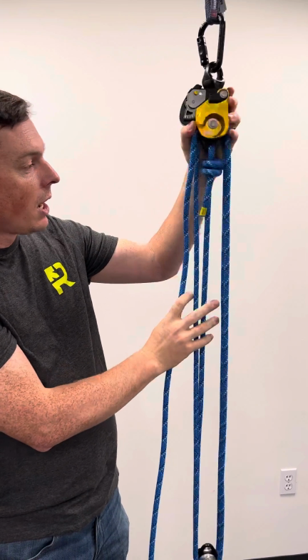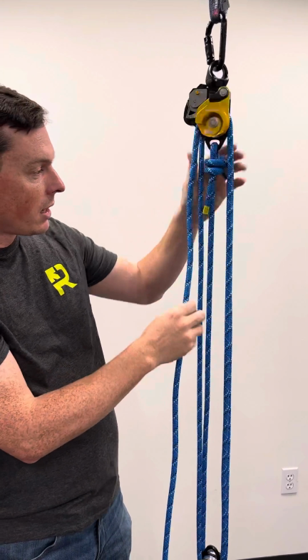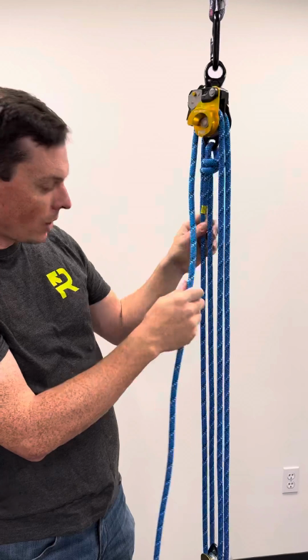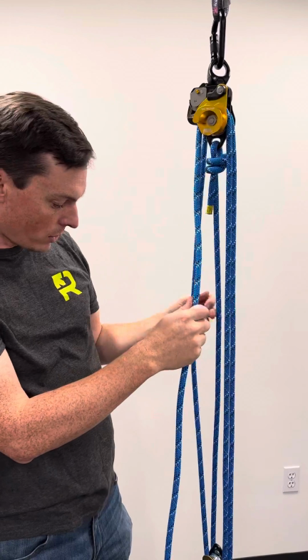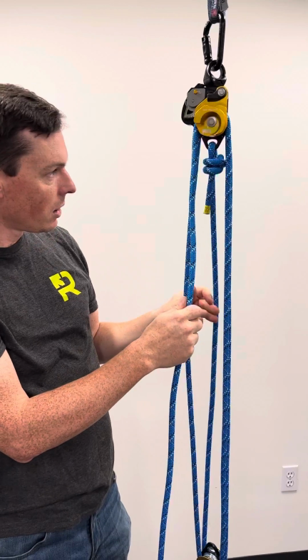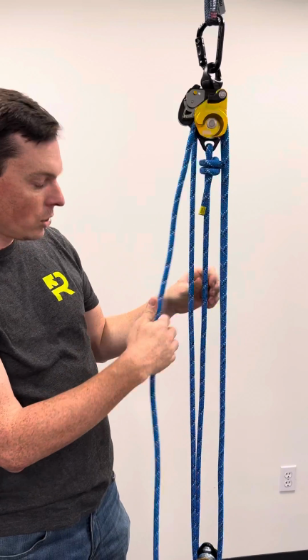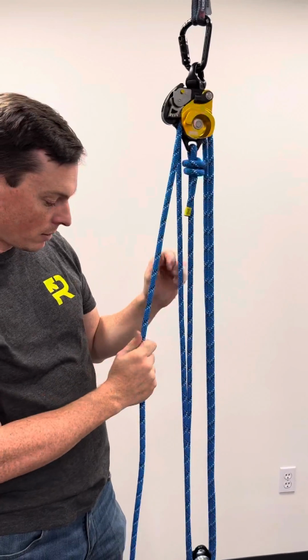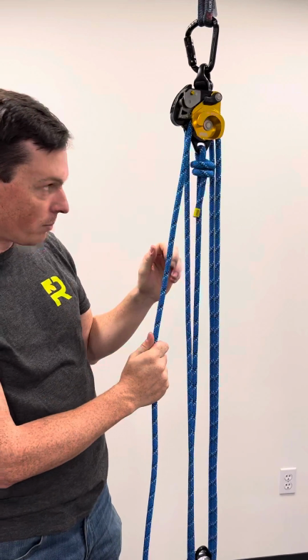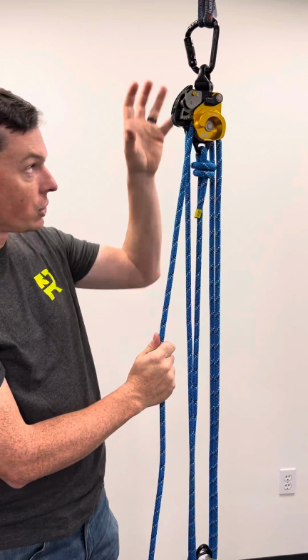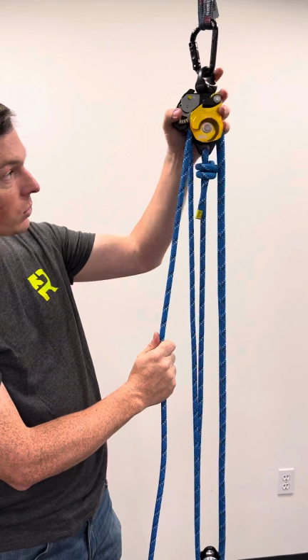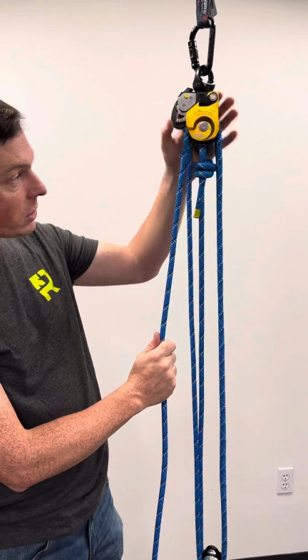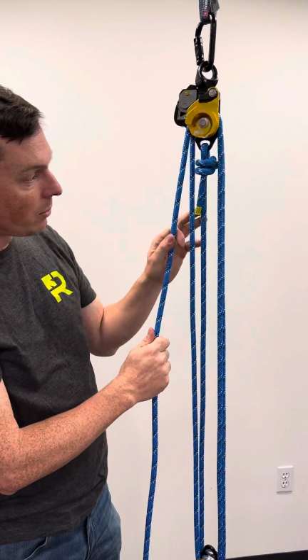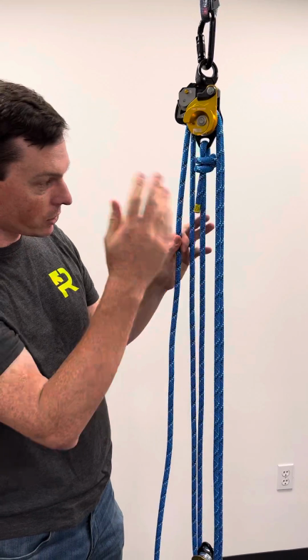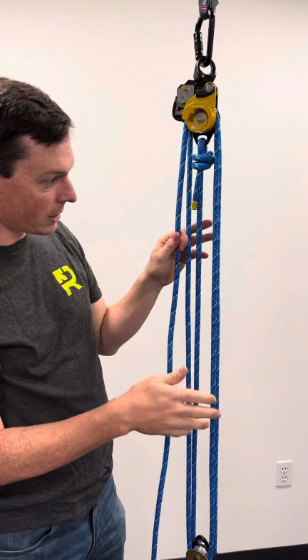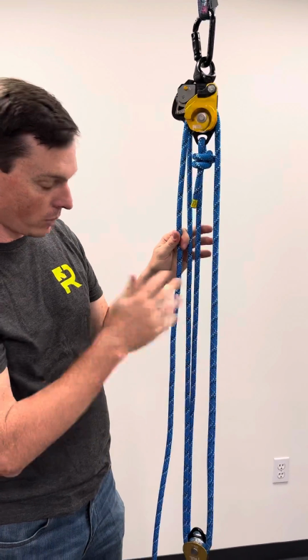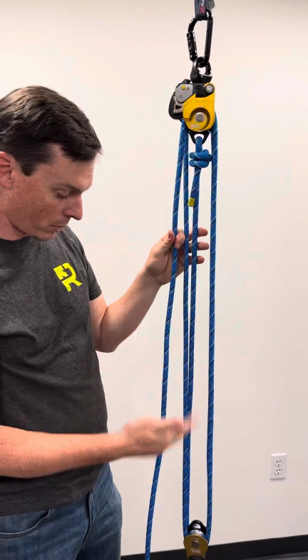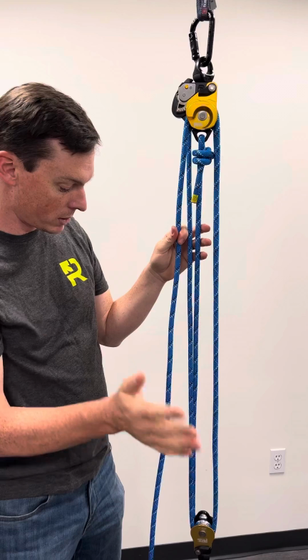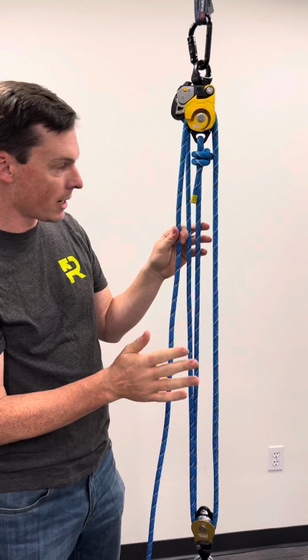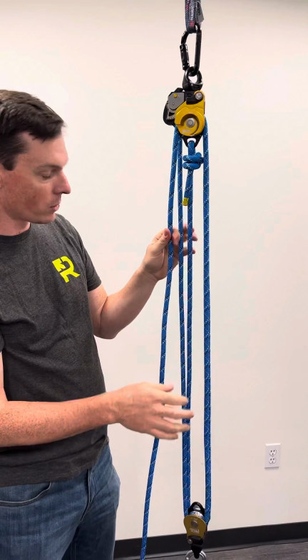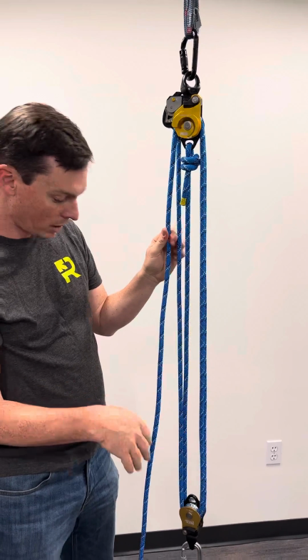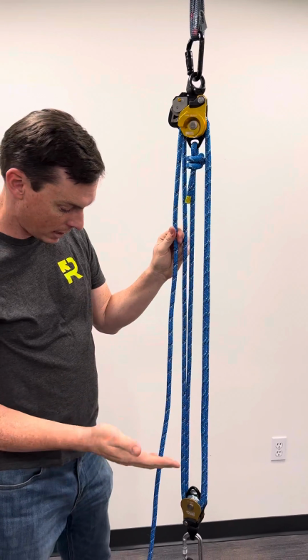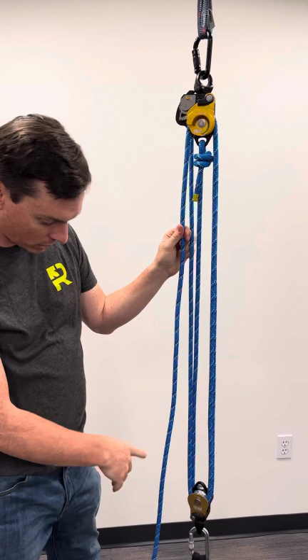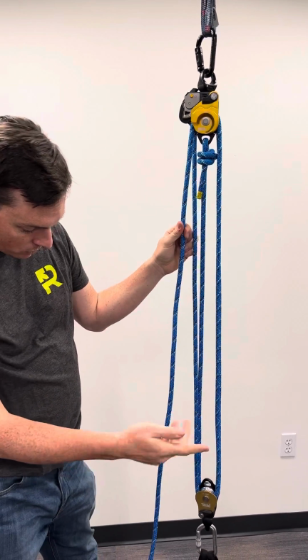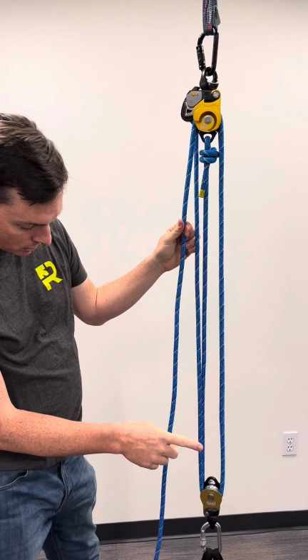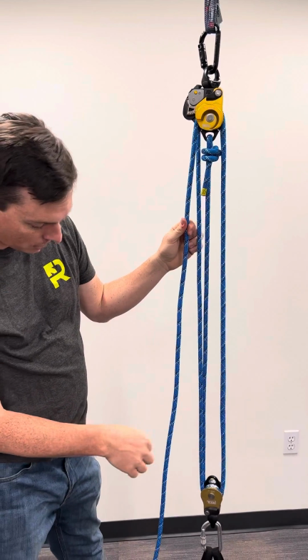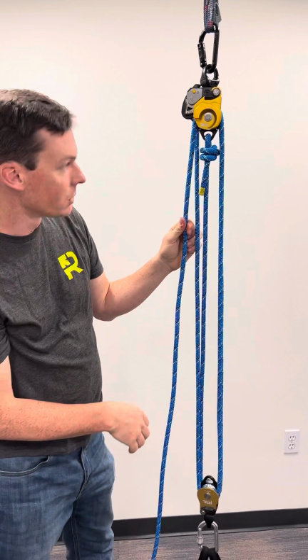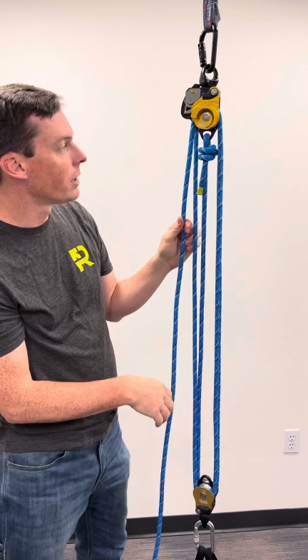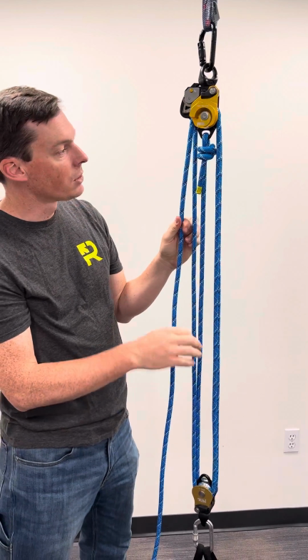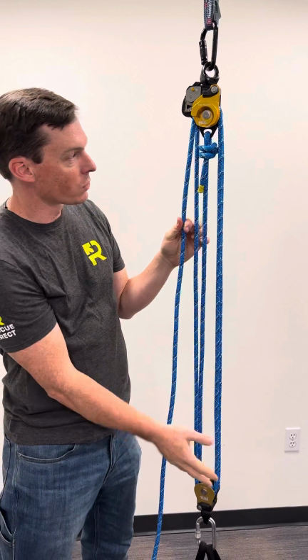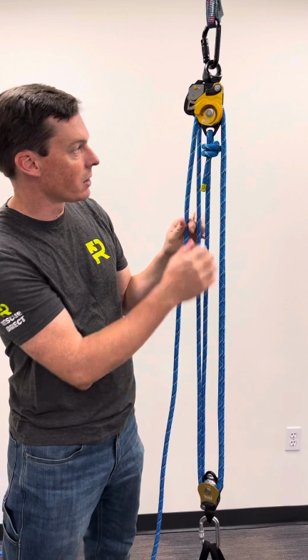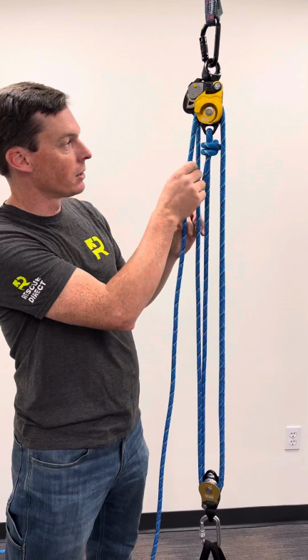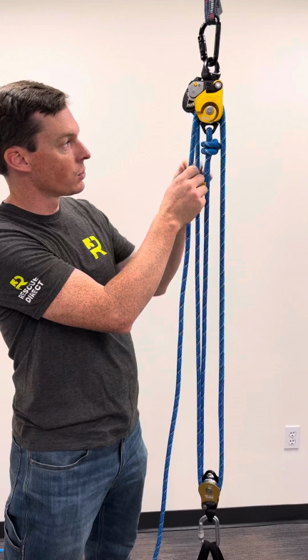You can buy just the Twin Release by itself, but you can also buy it as a kit with a rope, pulleys, bags, and all that sort of thing. In this case we've built our own, so we're using the Petzl L2 on there so we get a swivel at the other end as well.